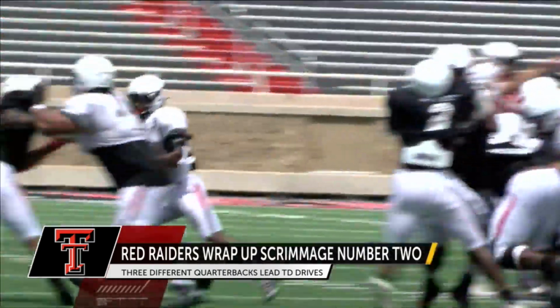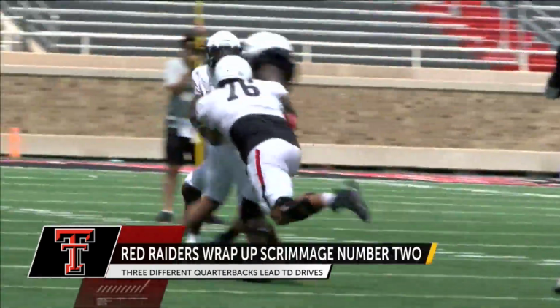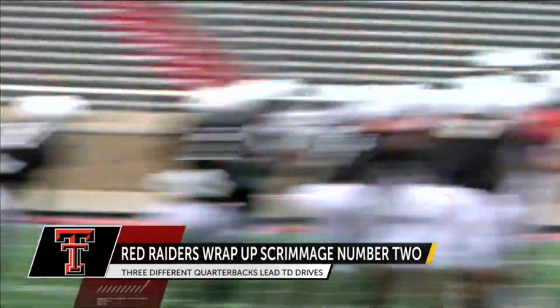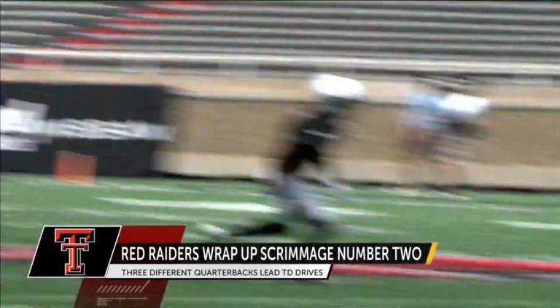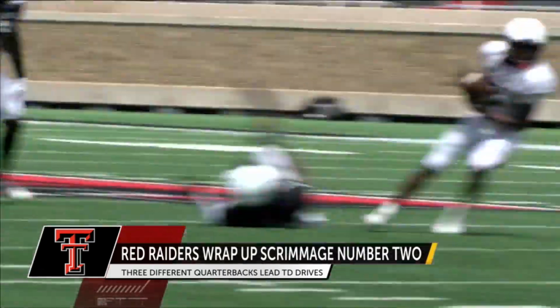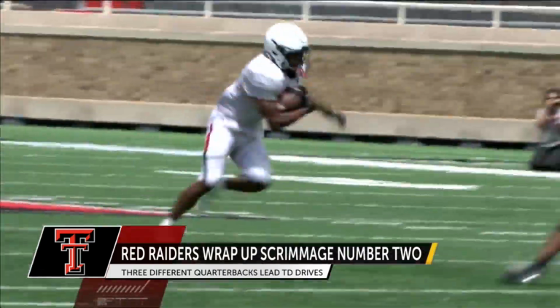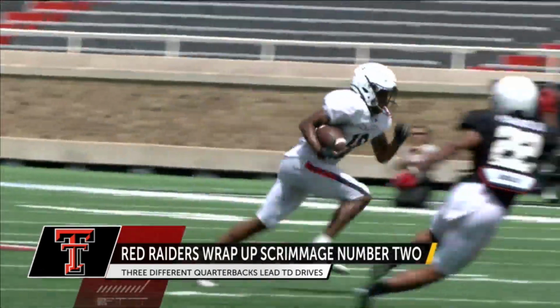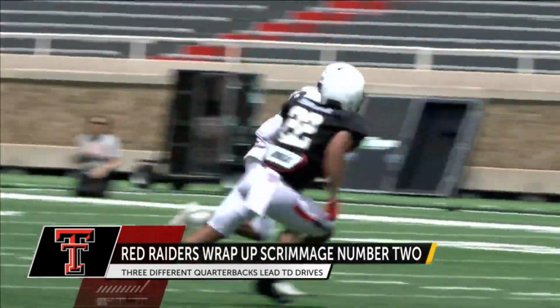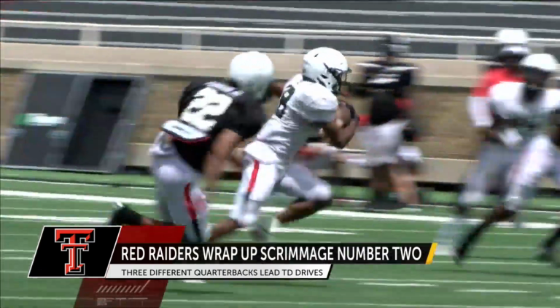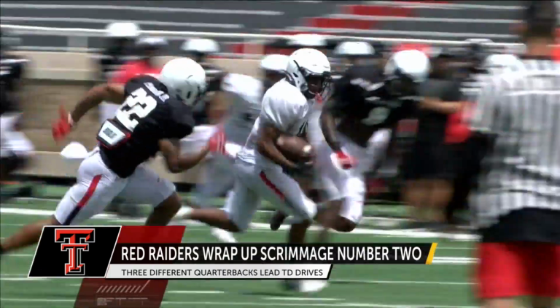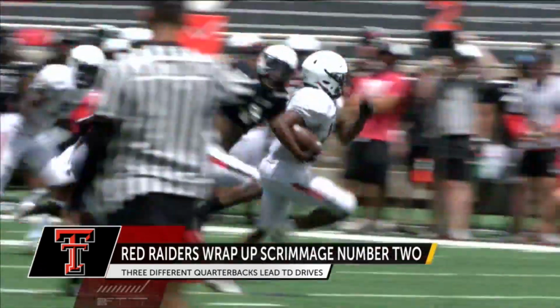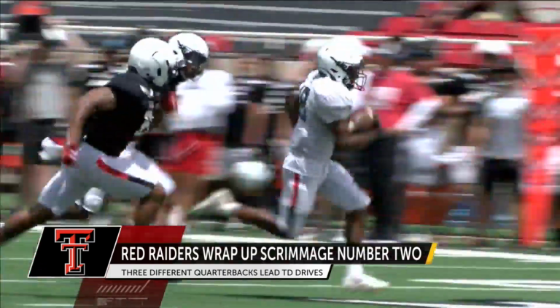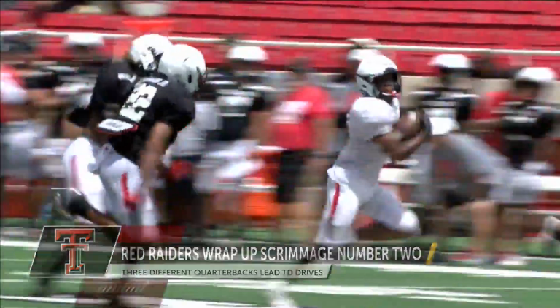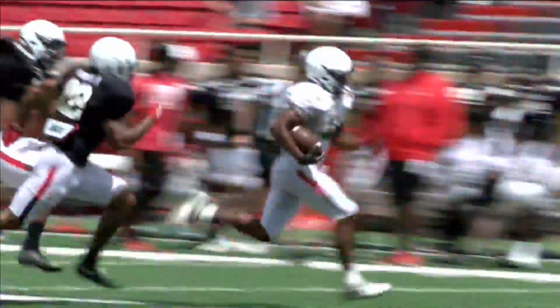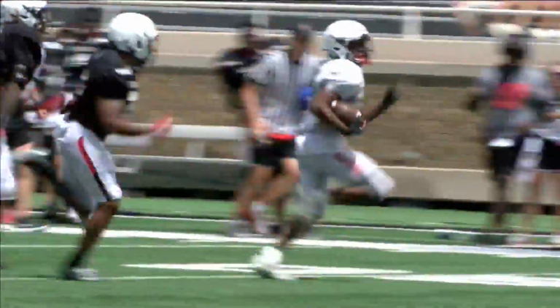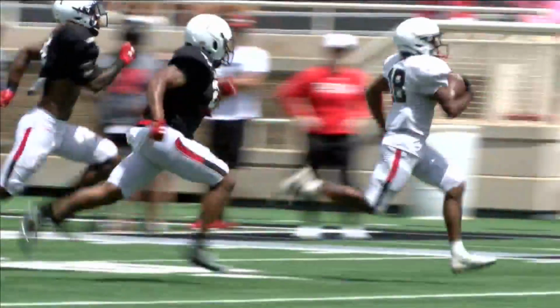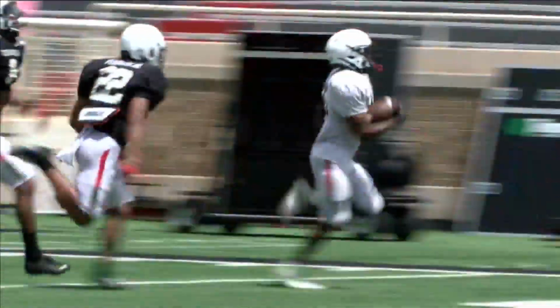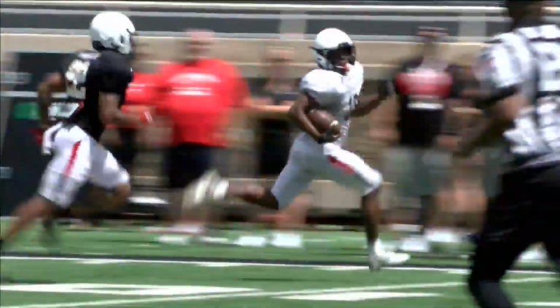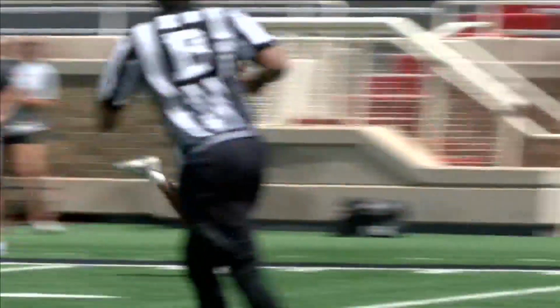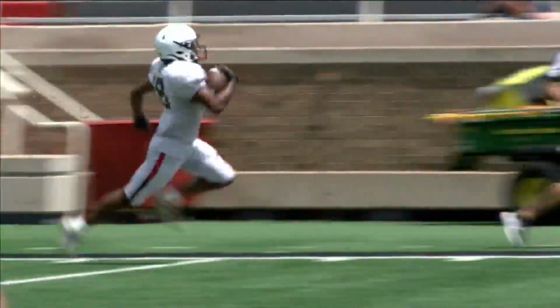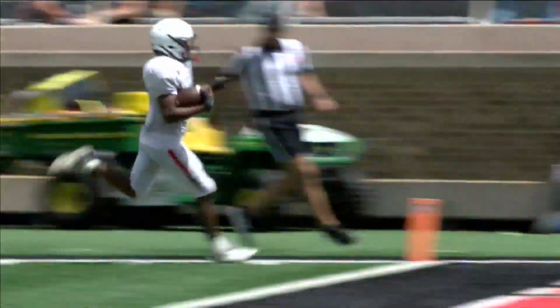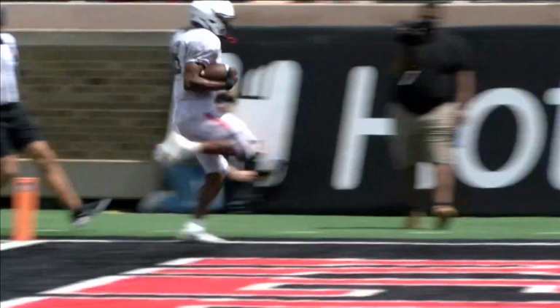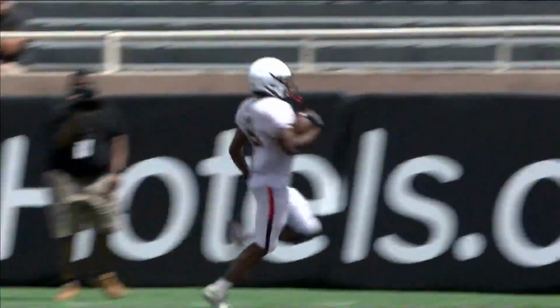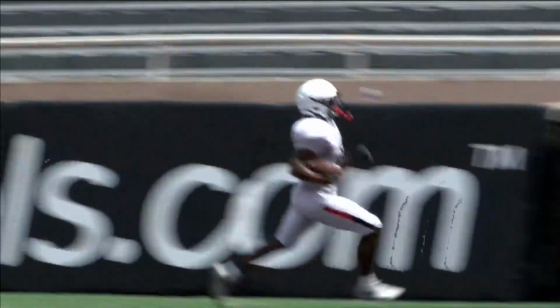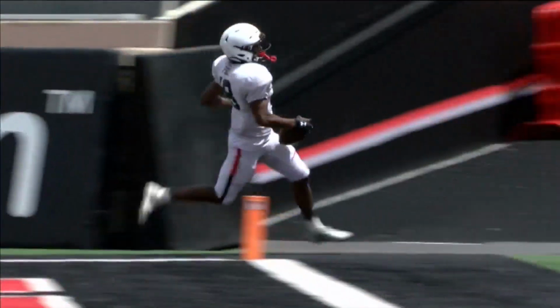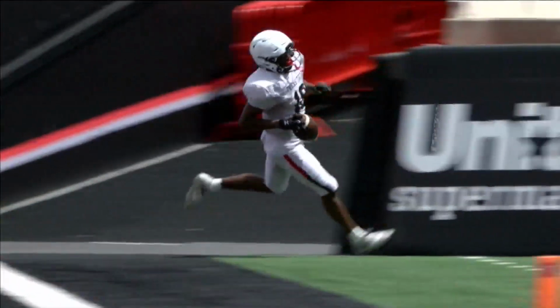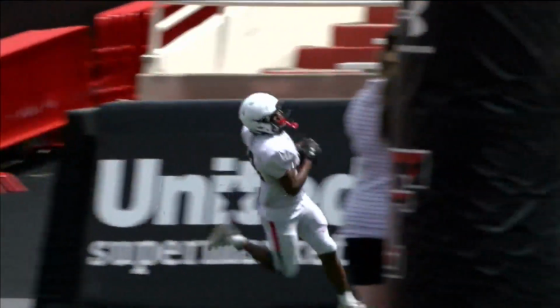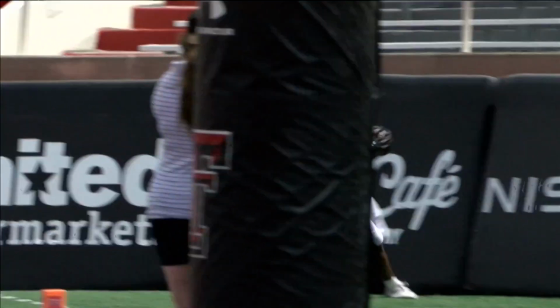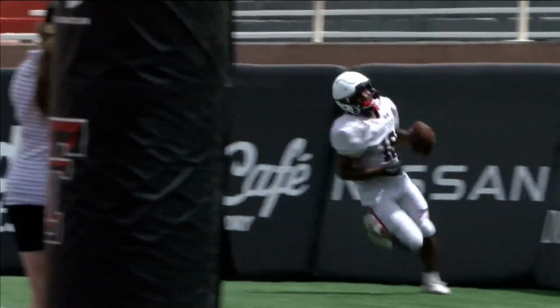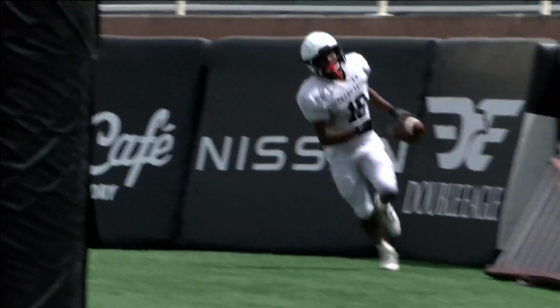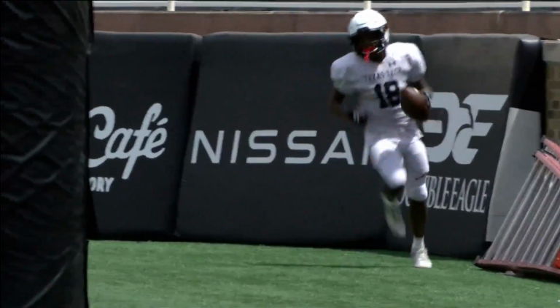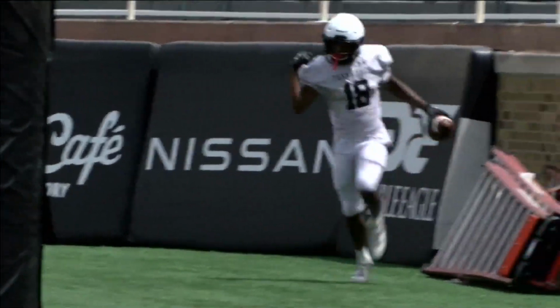The other quarterback up for that starting job, Tyler Shuck. A fake so good the cameraman had no idea it was coming. Dumps one off to Miles Price, he does the rest, takes it to the house.